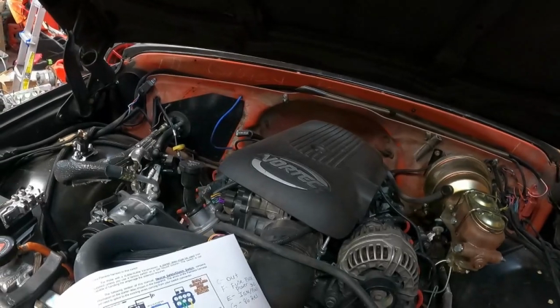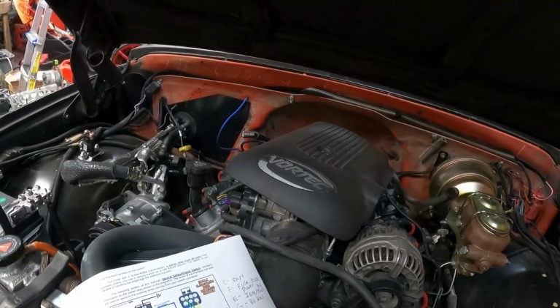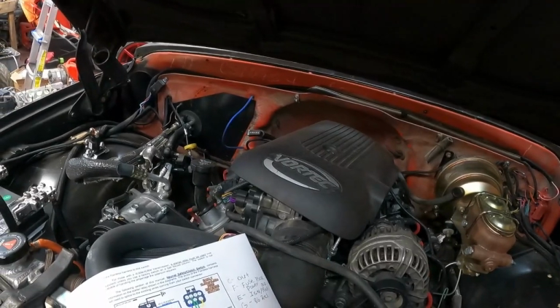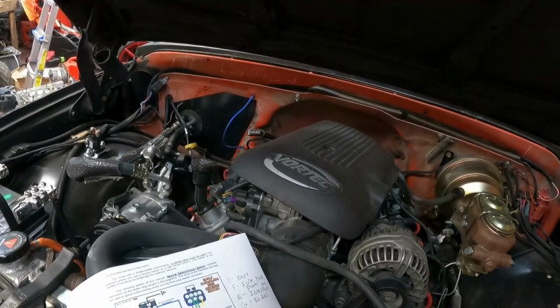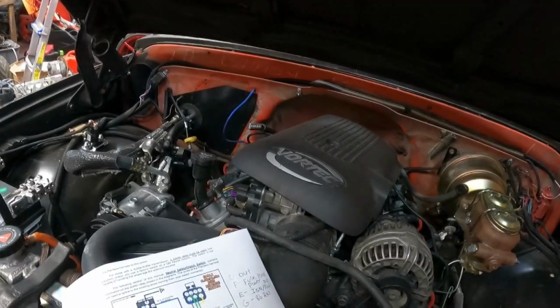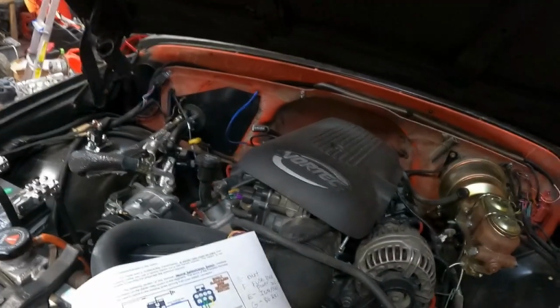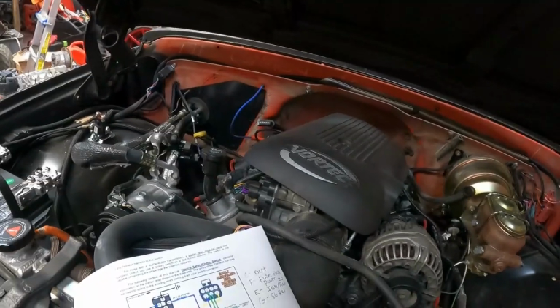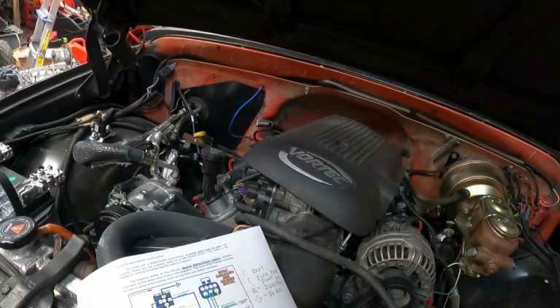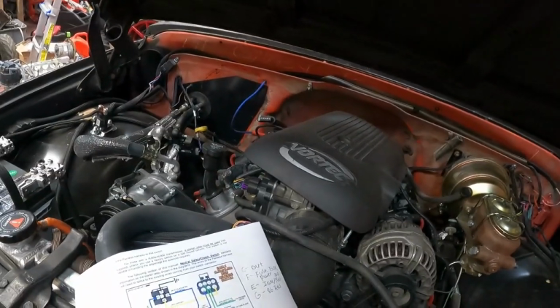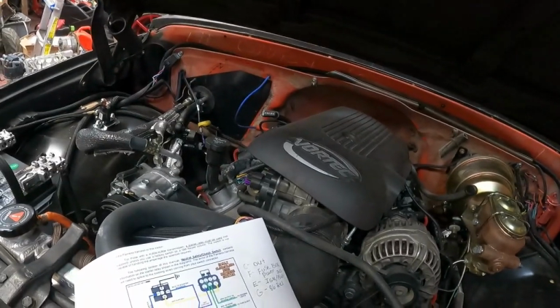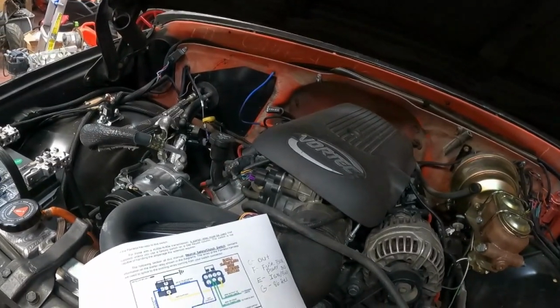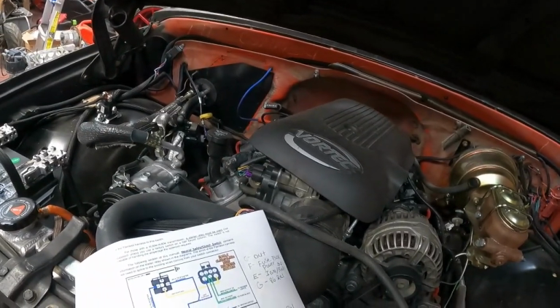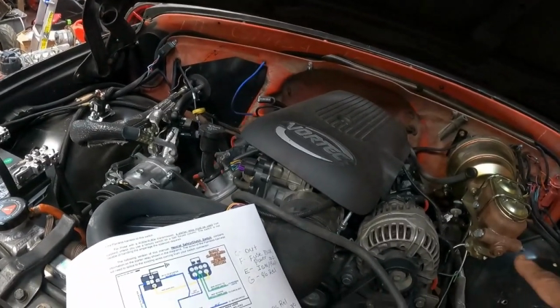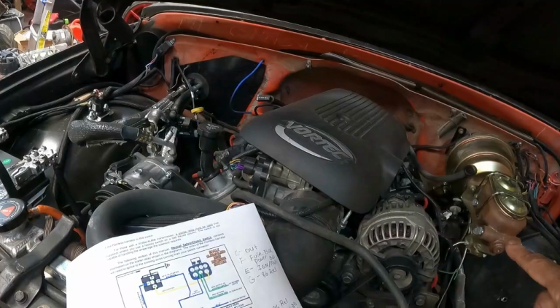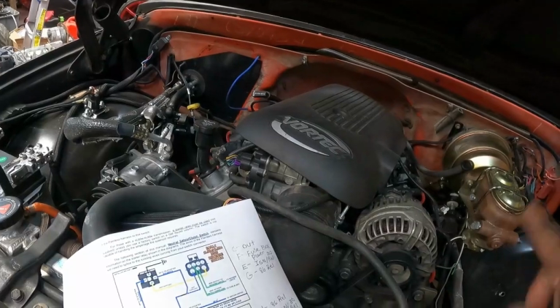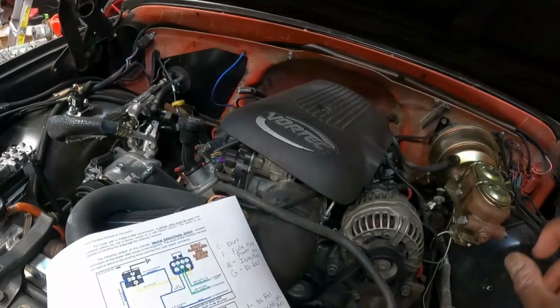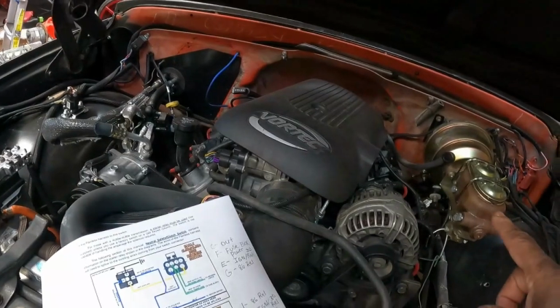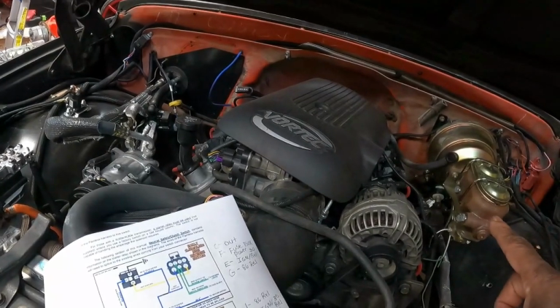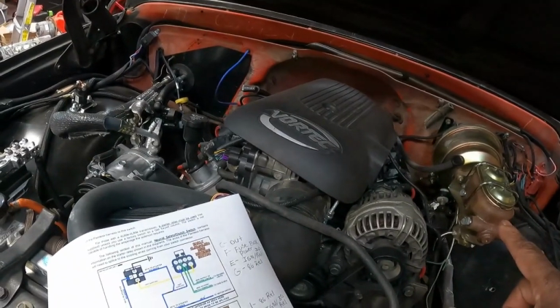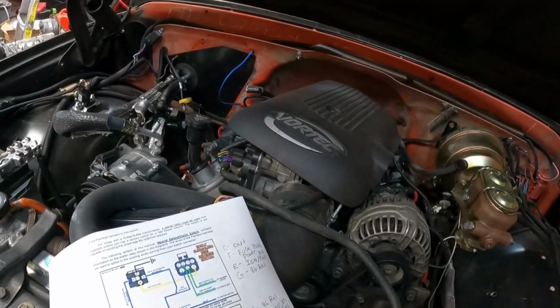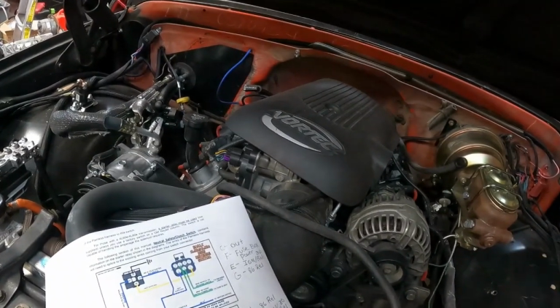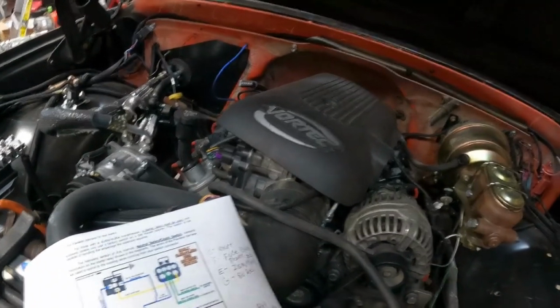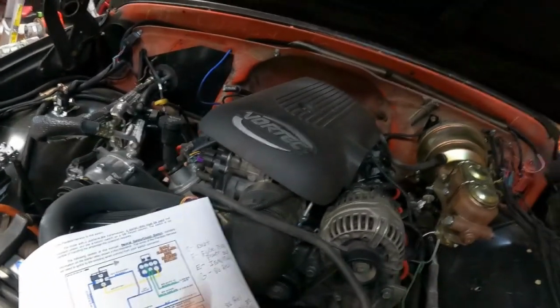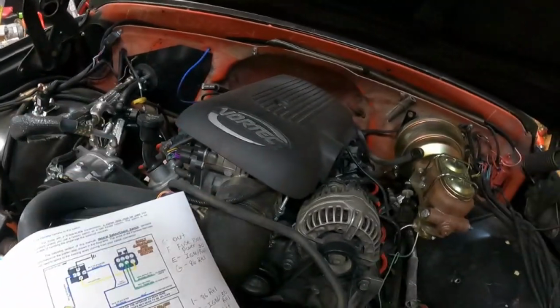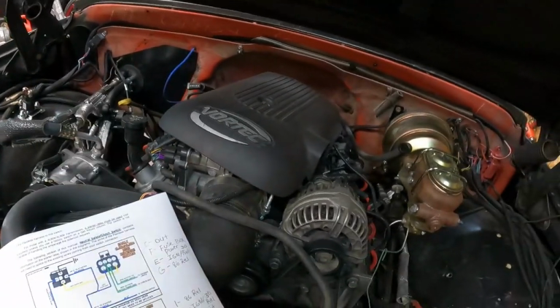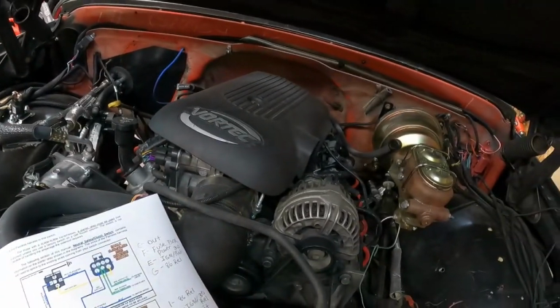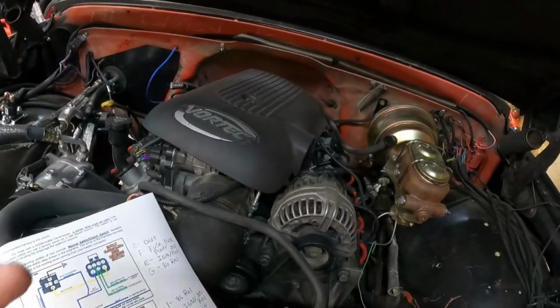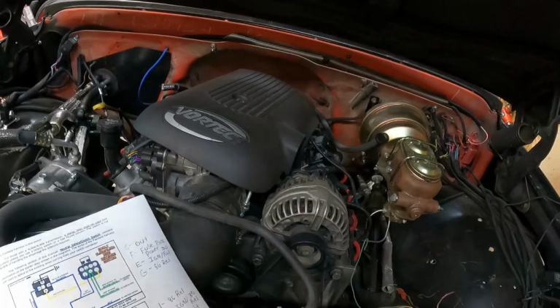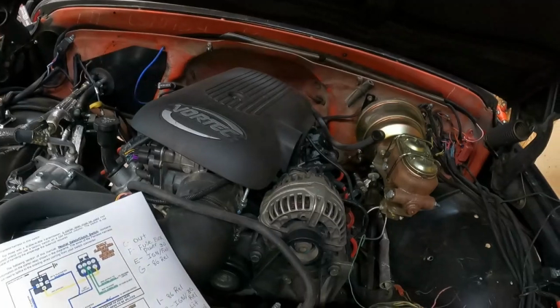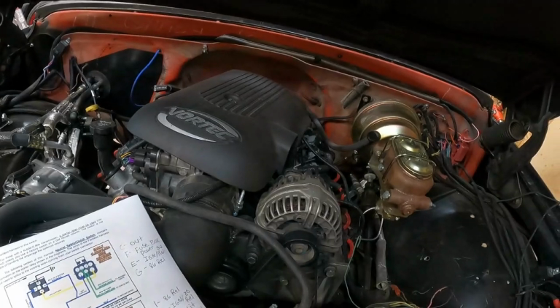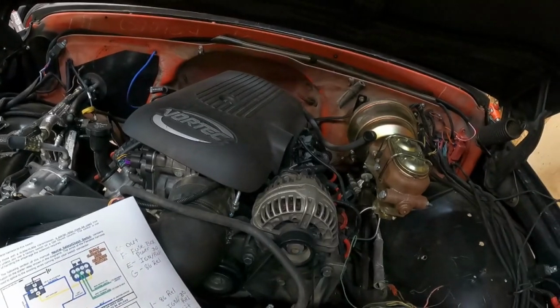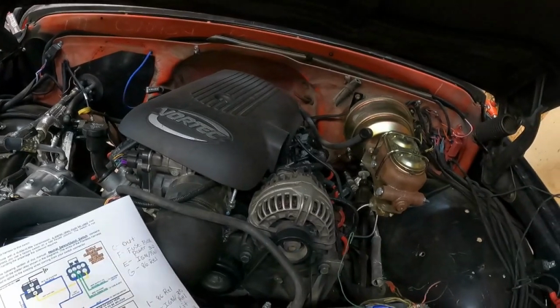The first thing you have to do is pull the pigtail off of the driver side of the transmission underneath, then pull that out, bring it up here, and I'll show you what it looks like and we'll go from there.